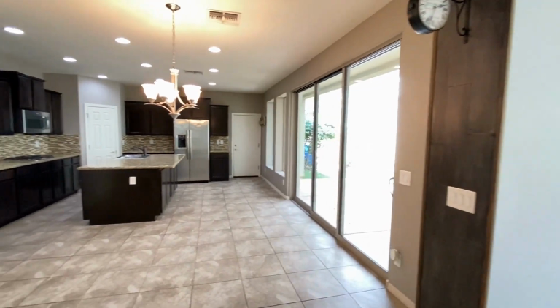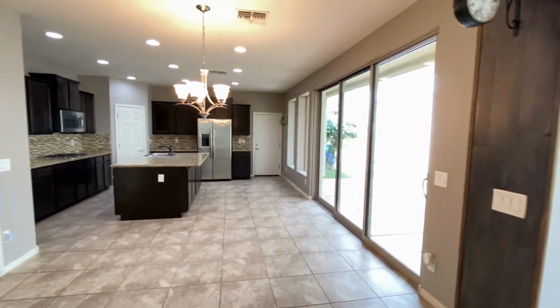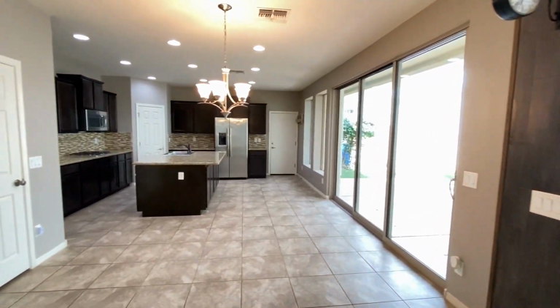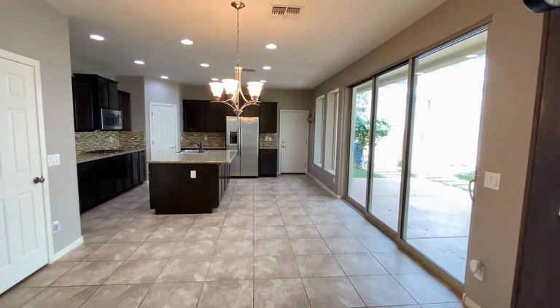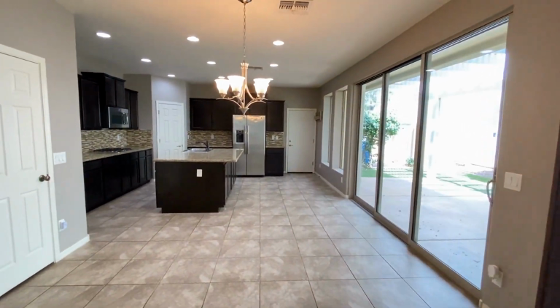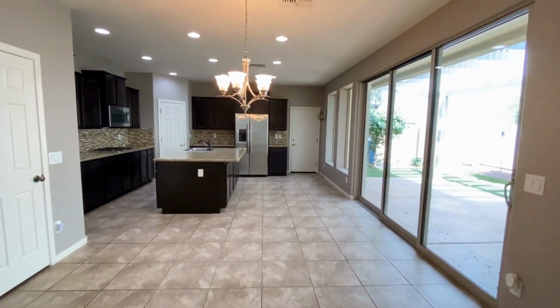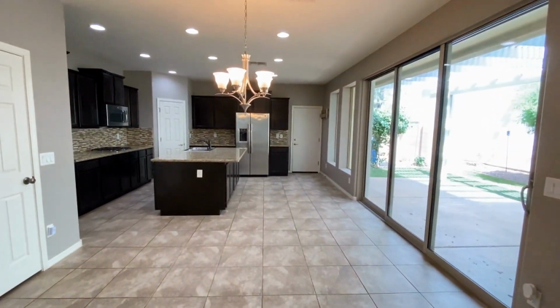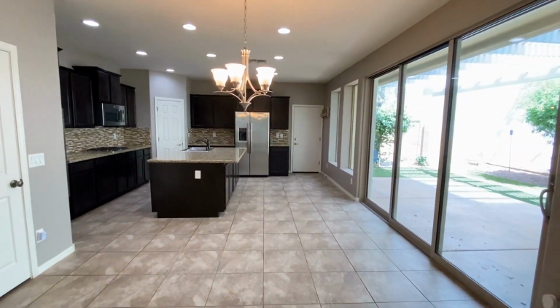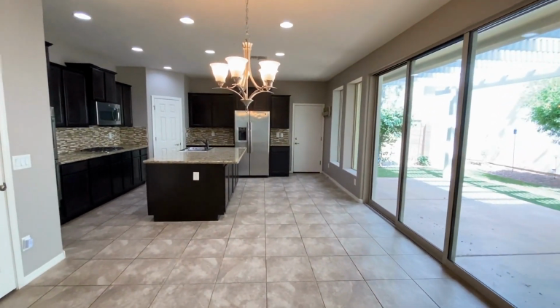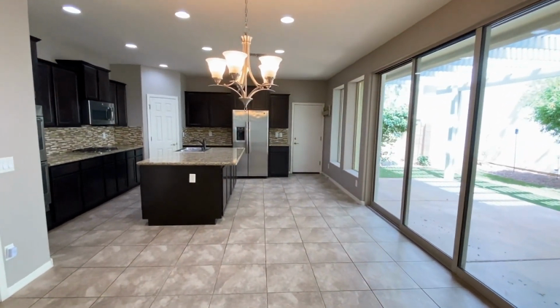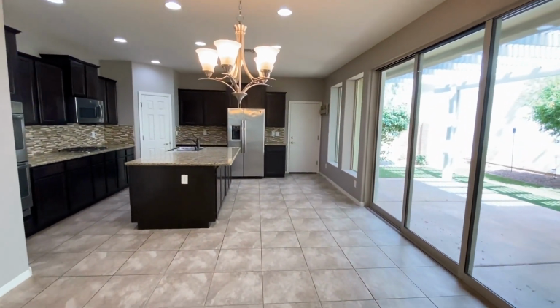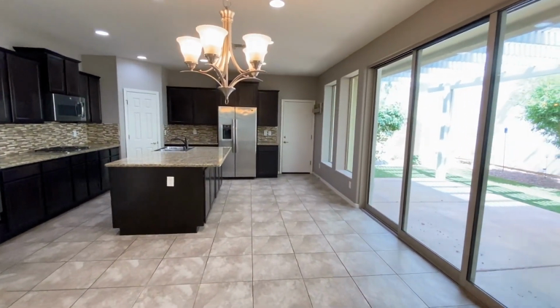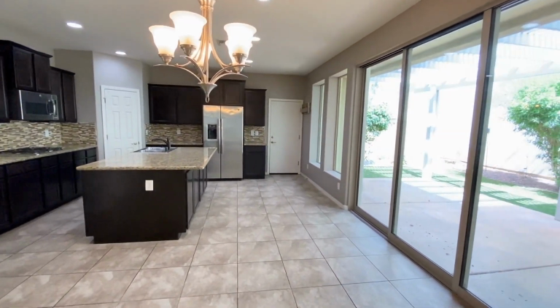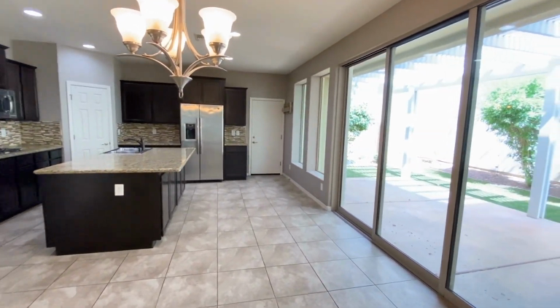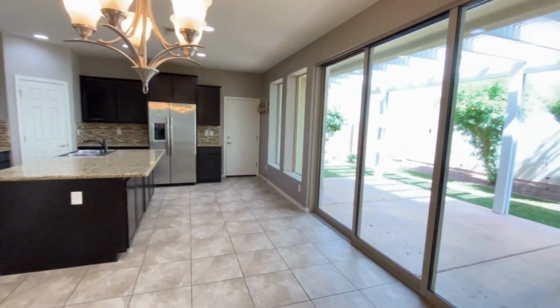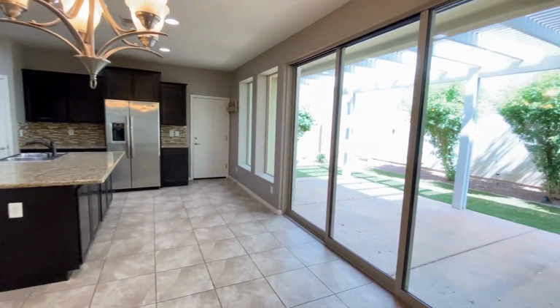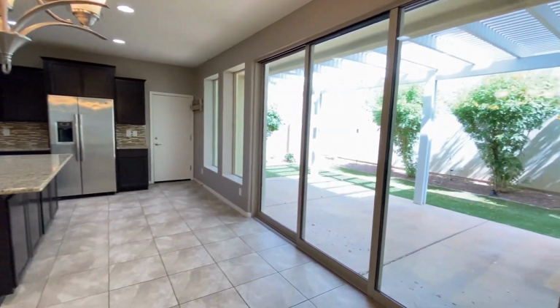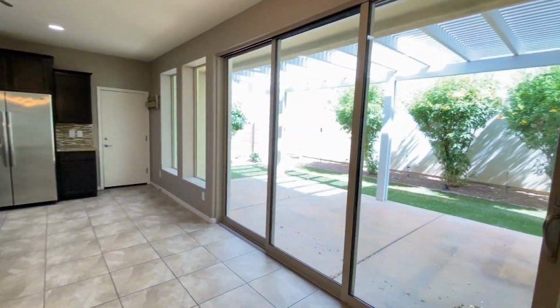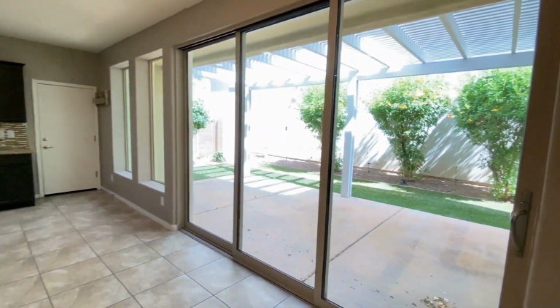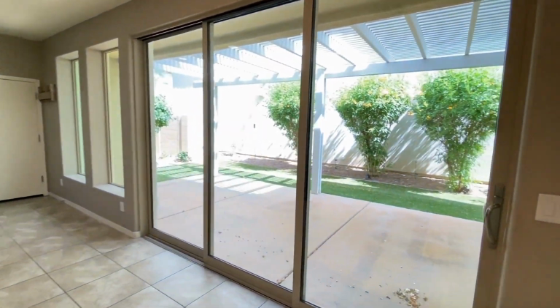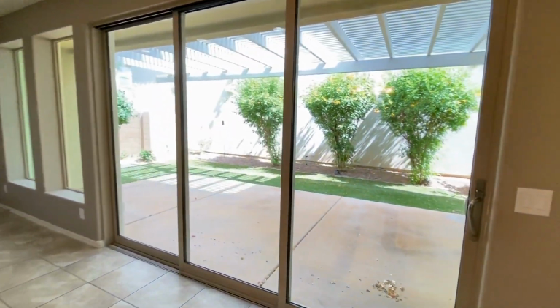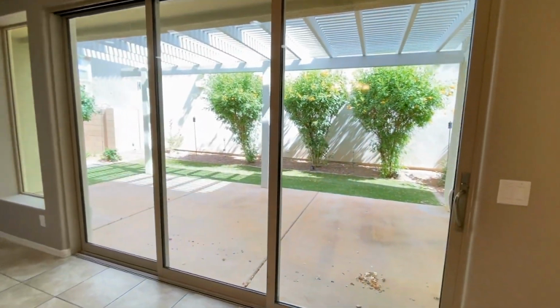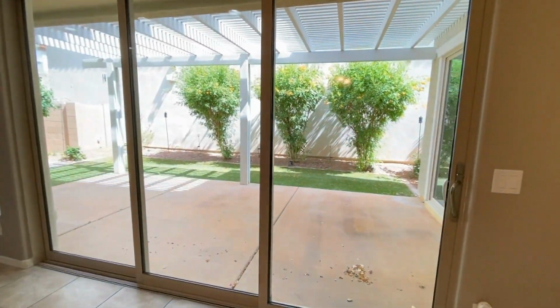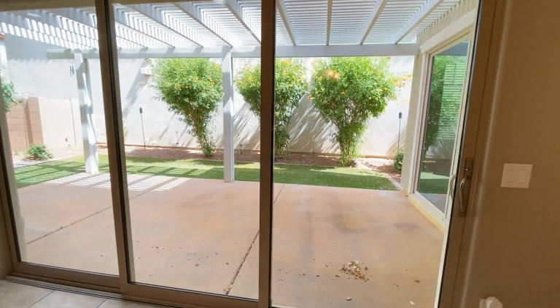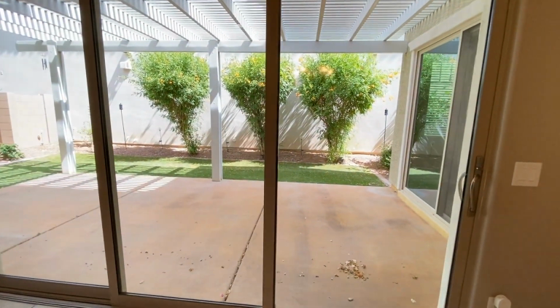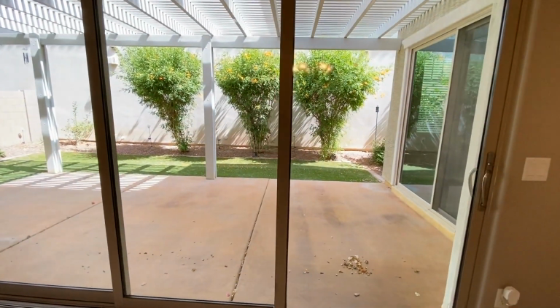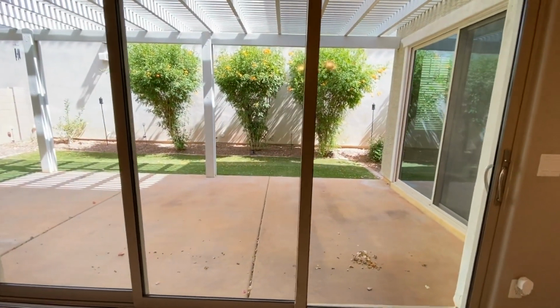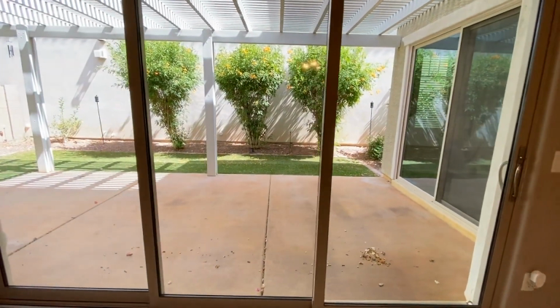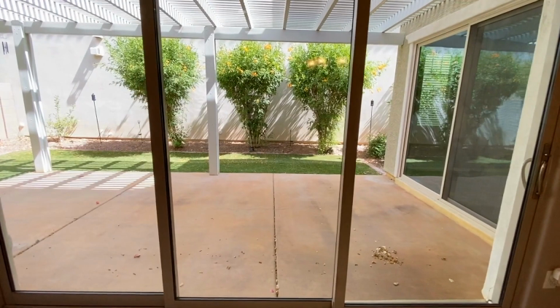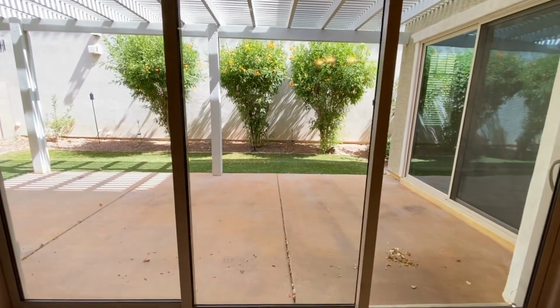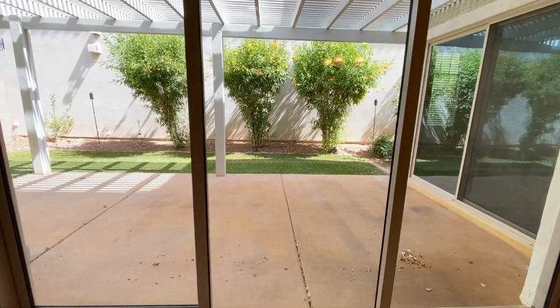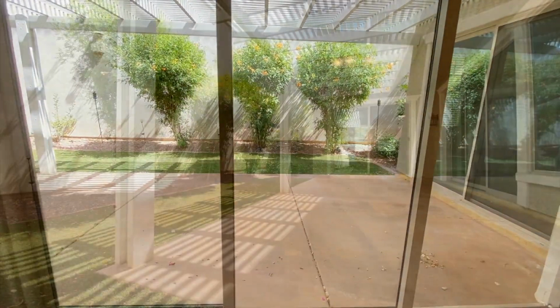Looking through the dining area into the kitchen, I'll show you the backyard and the patio. This is a beautiful space, very nice, very clean.